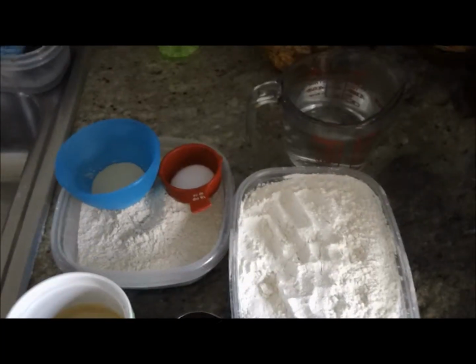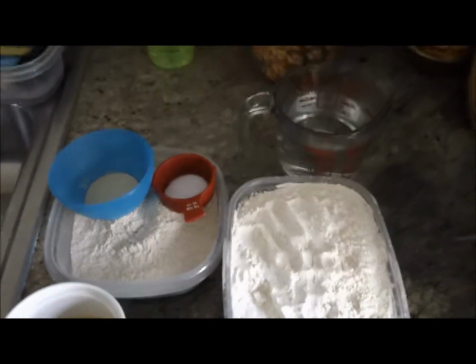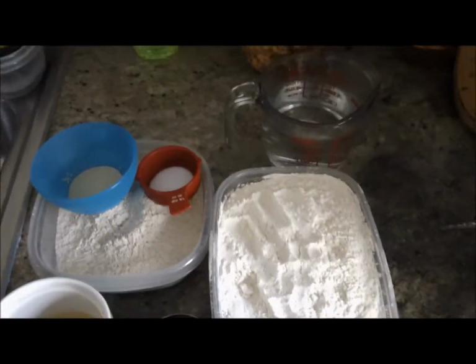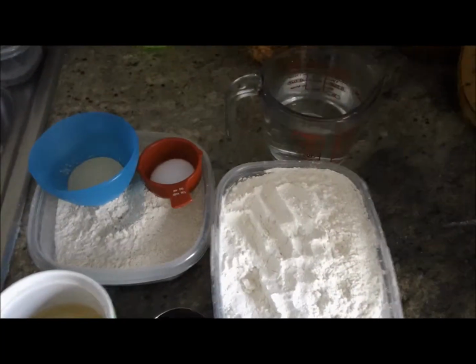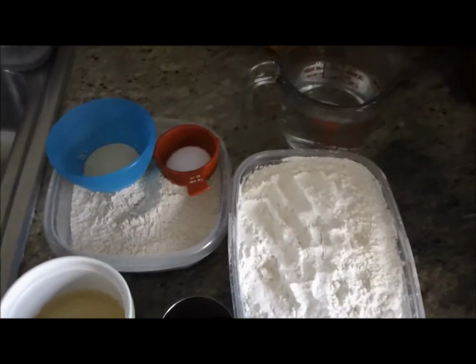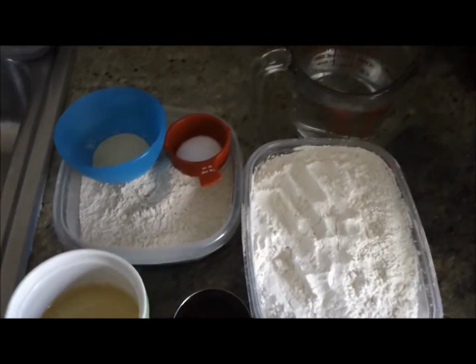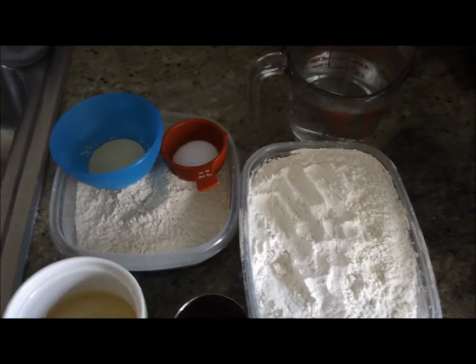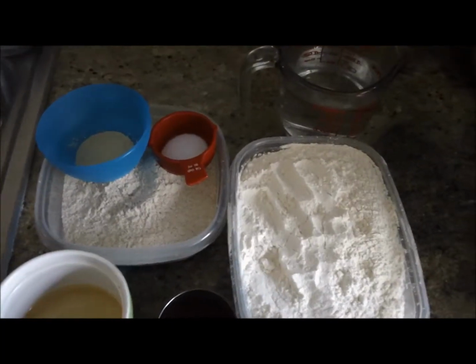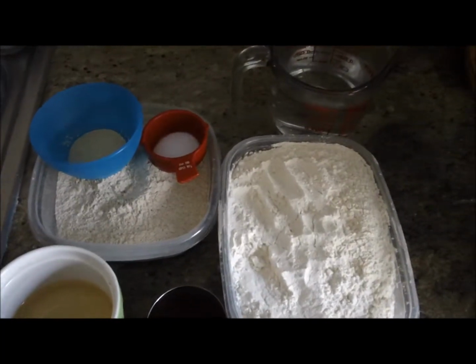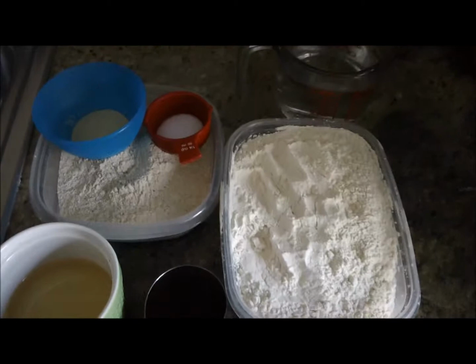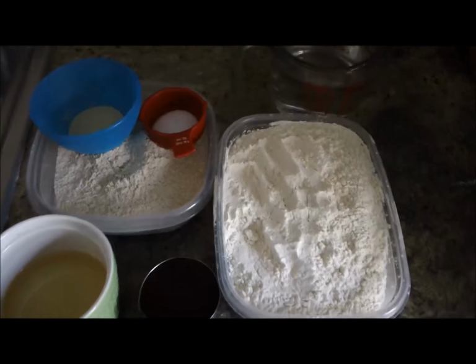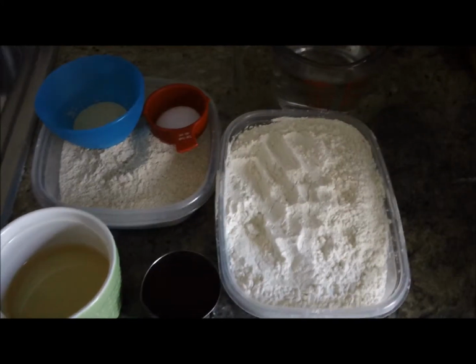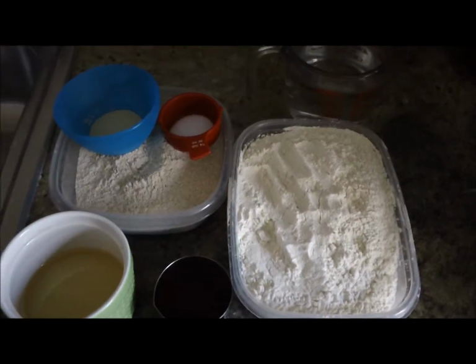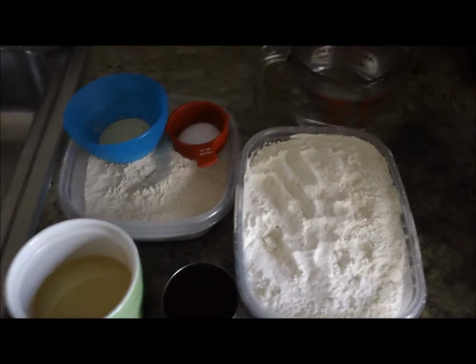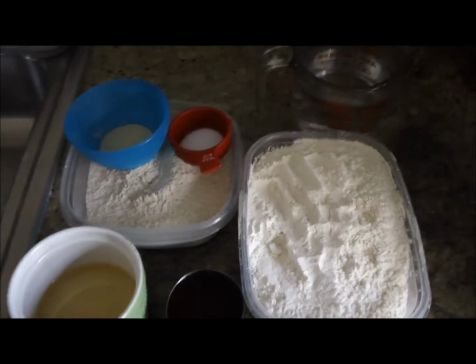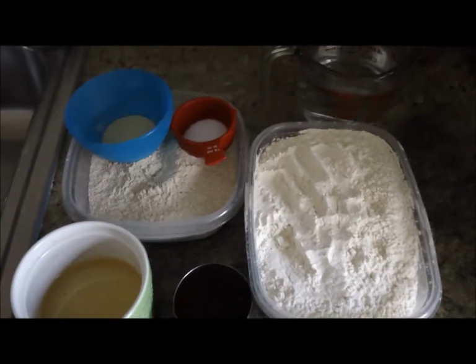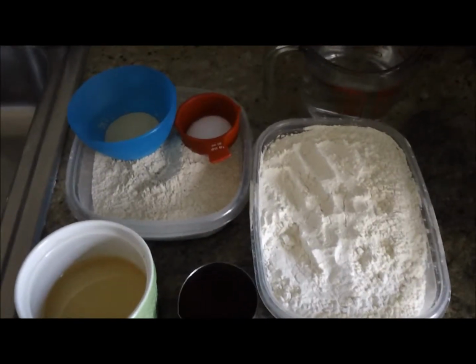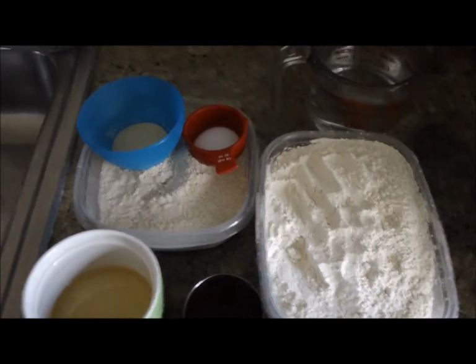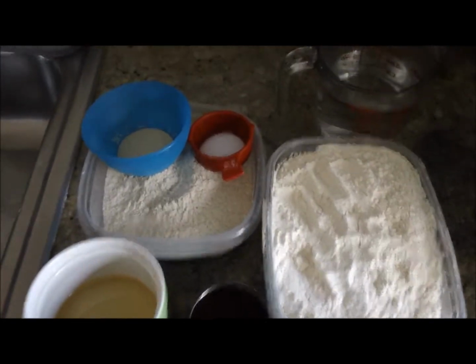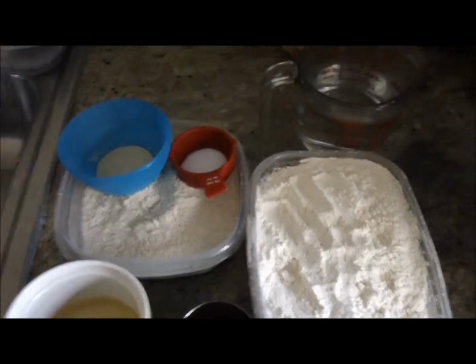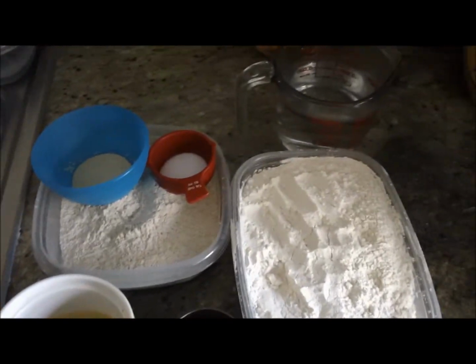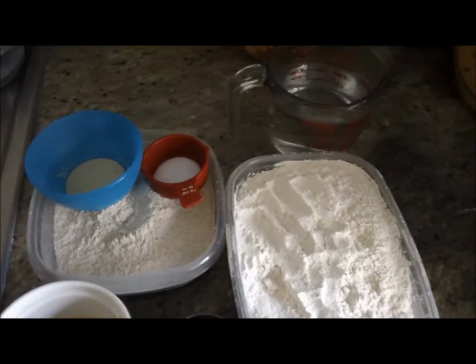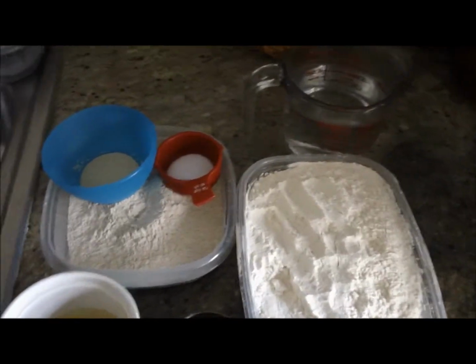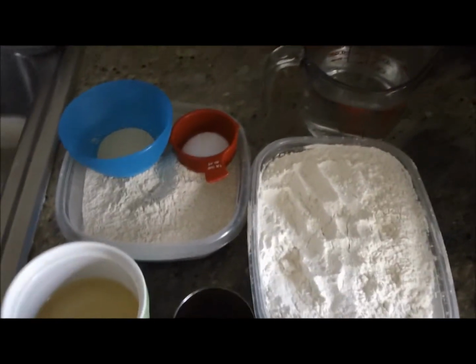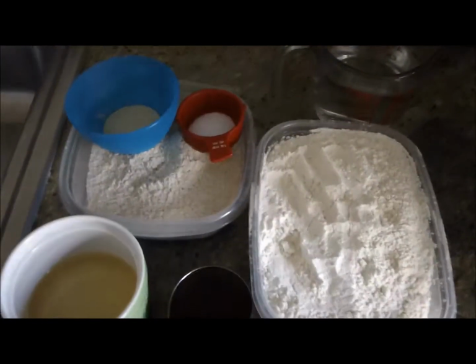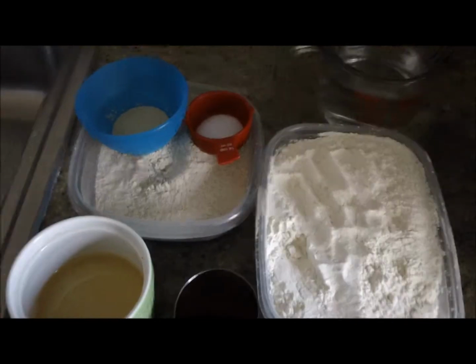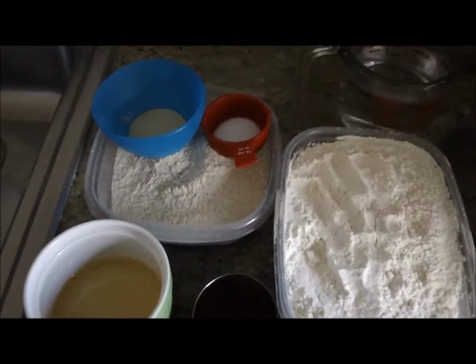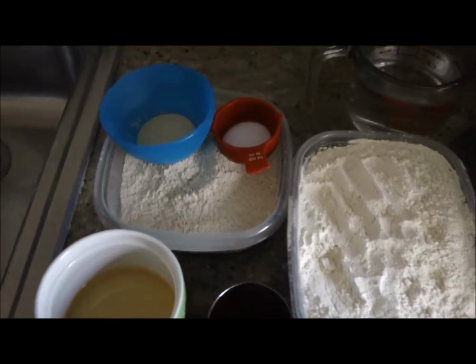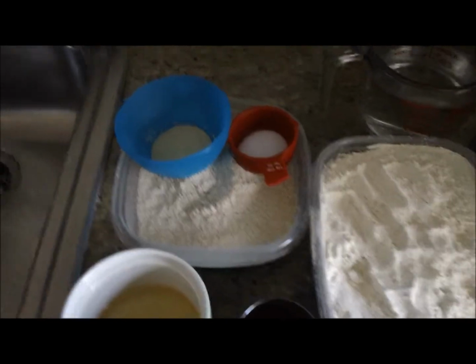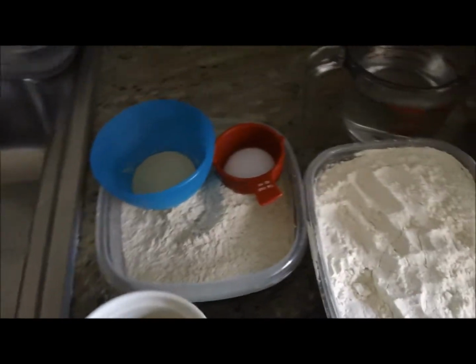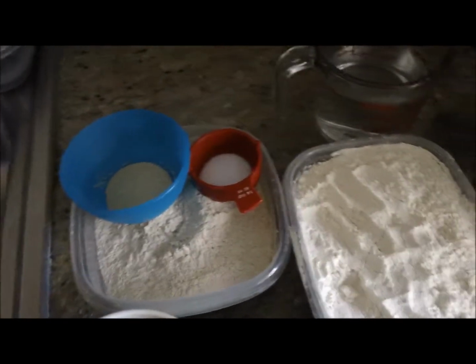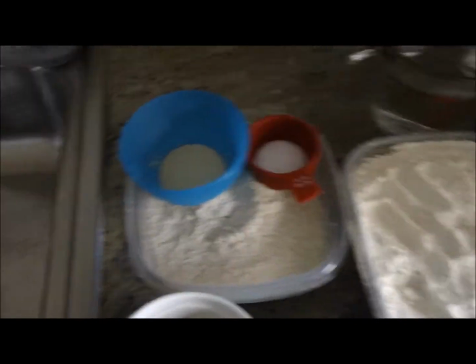Honey Wheat Loaf Bread. Hi everybody, this is Maine Fairy. Today we are going to do a honey wheat loaf bread, and I'm going to tell you the ingredients right now.